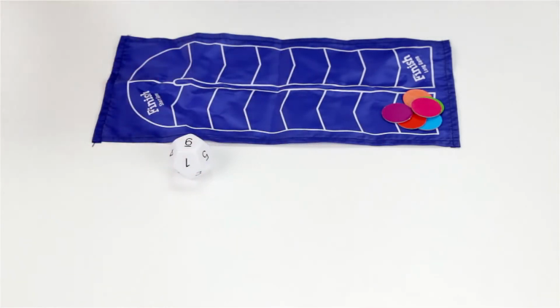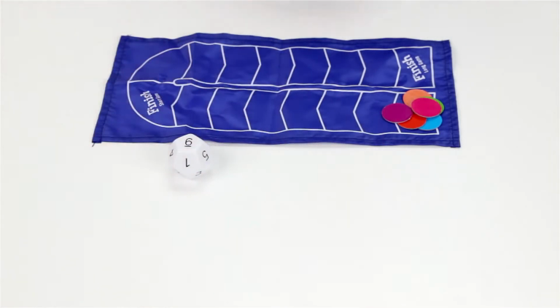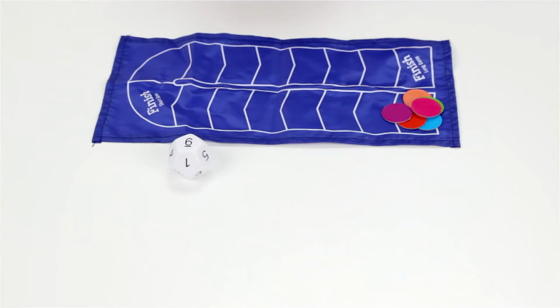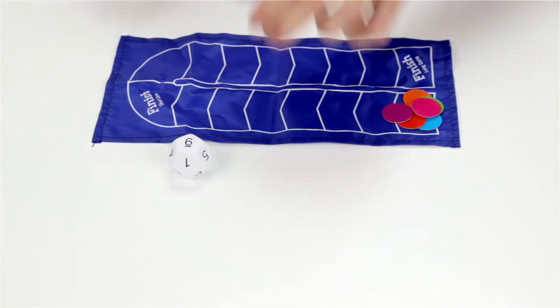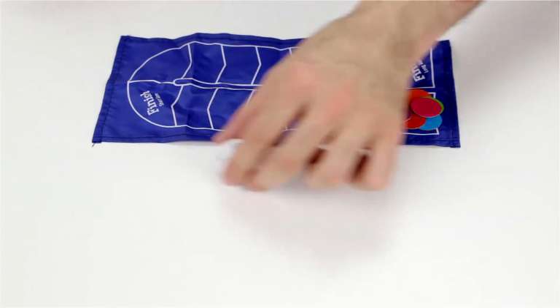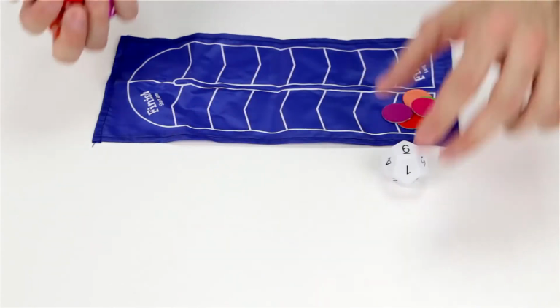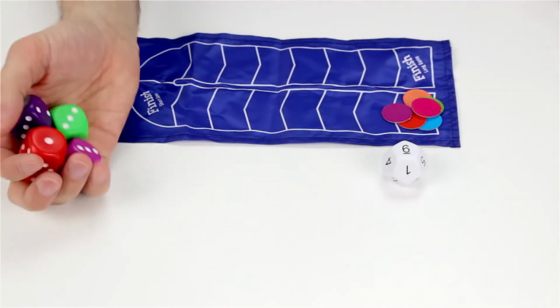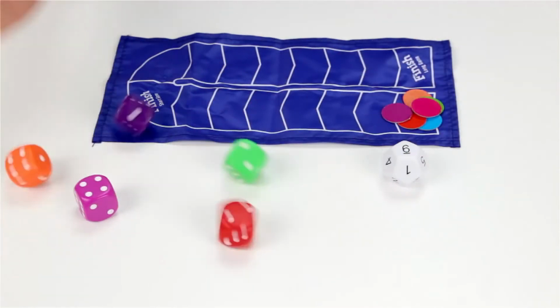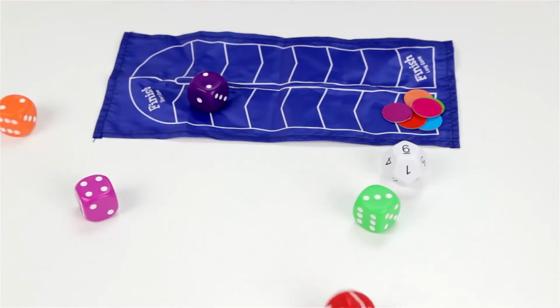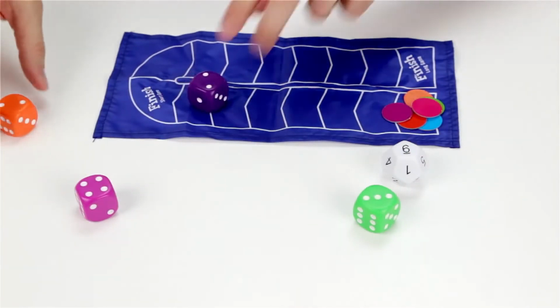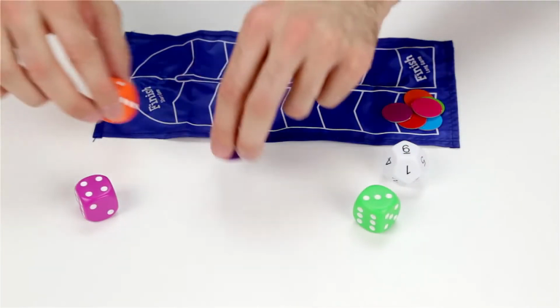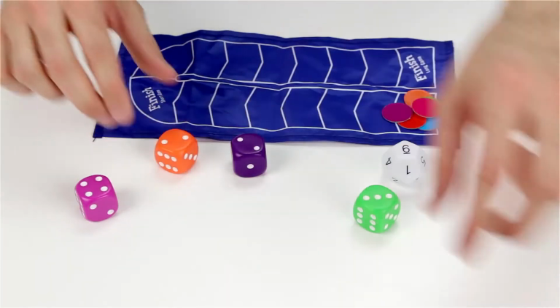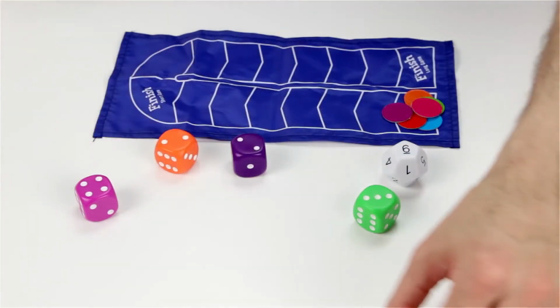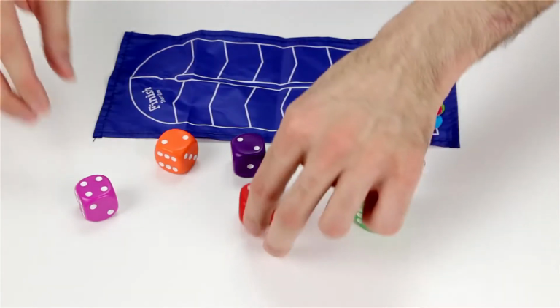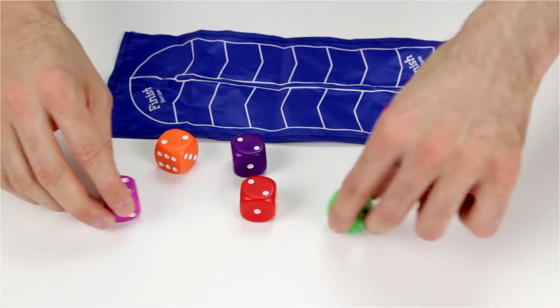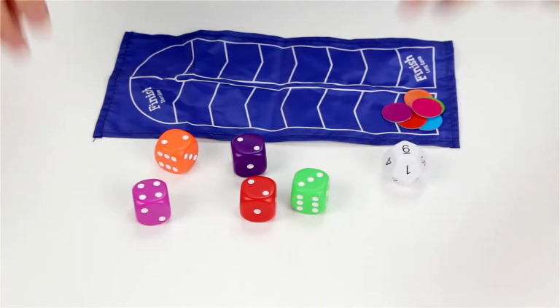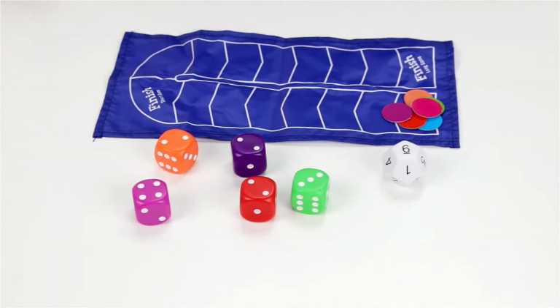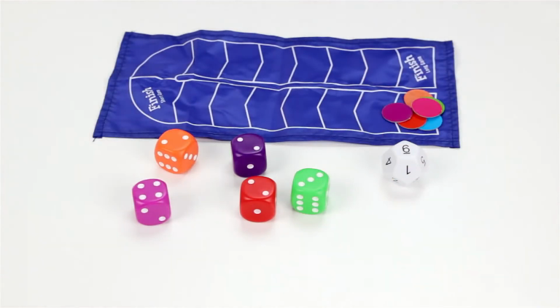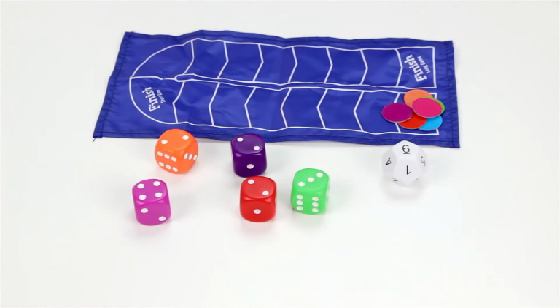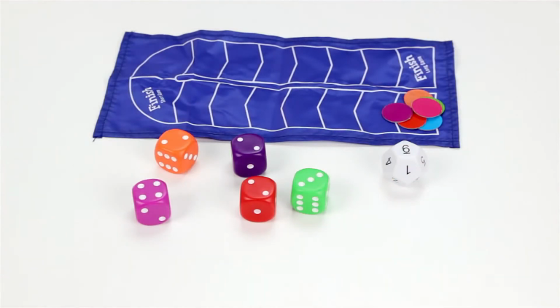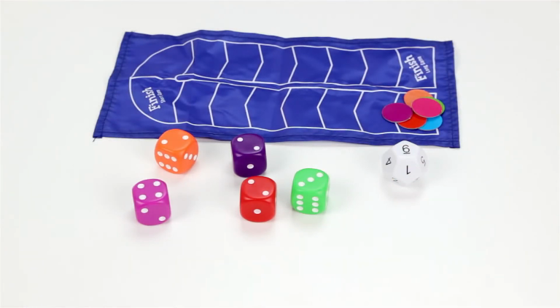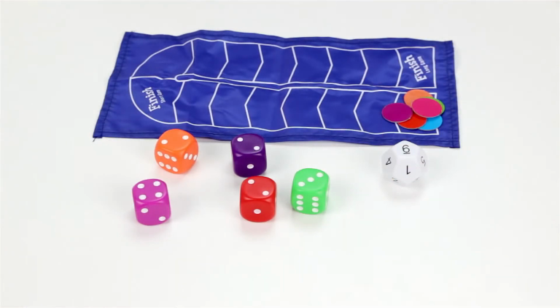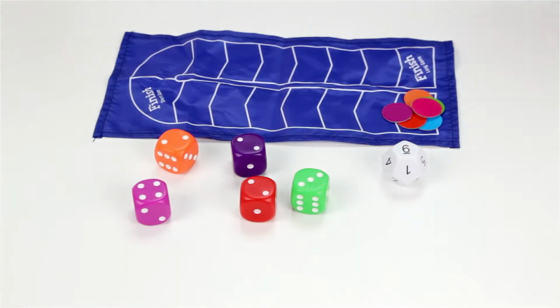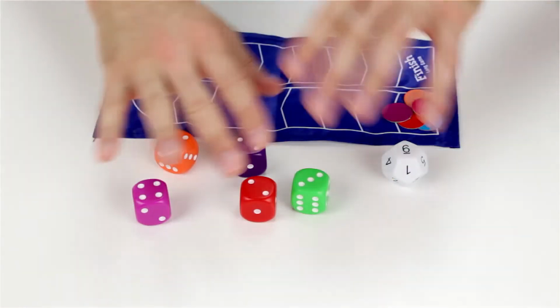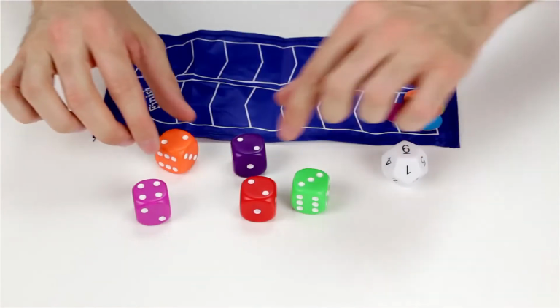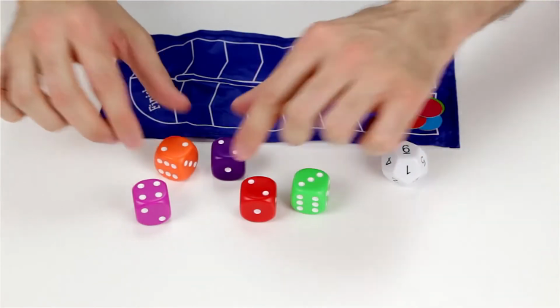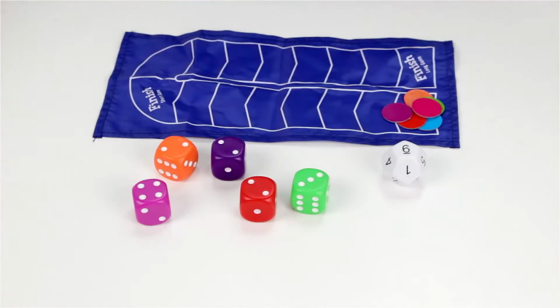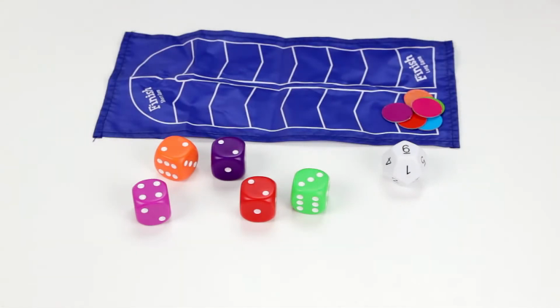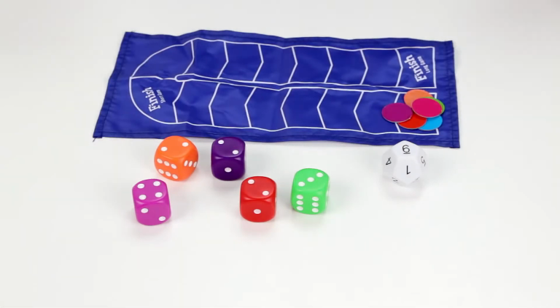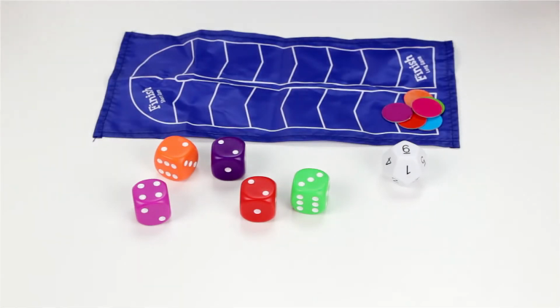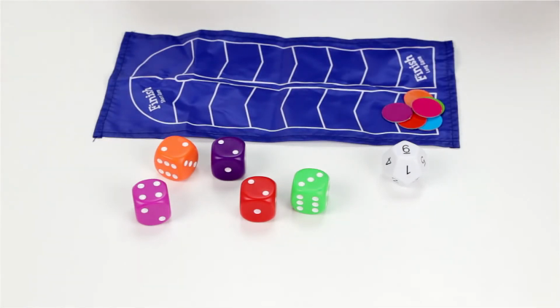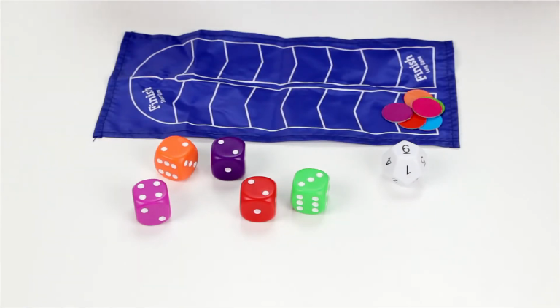So now we roll the scoring dice, and I put them all together like this. Now it's a race to see who could come up with the number six by adding or subtracting any of these dice.